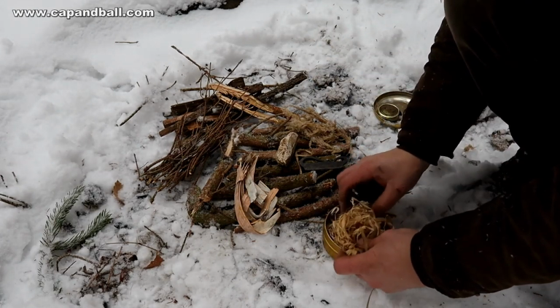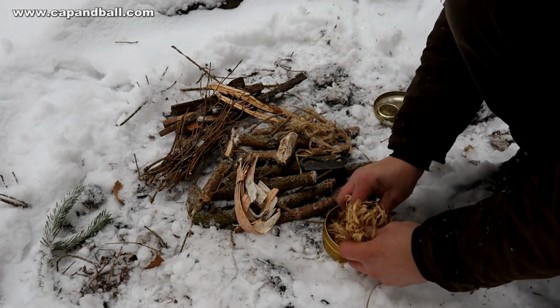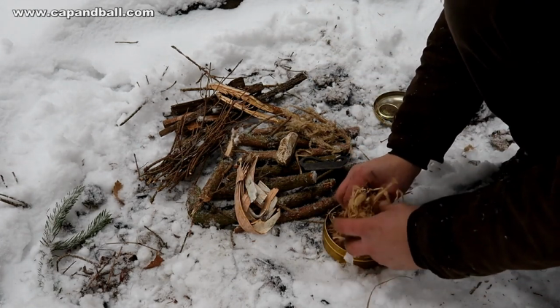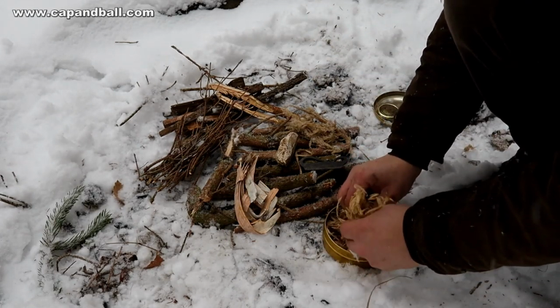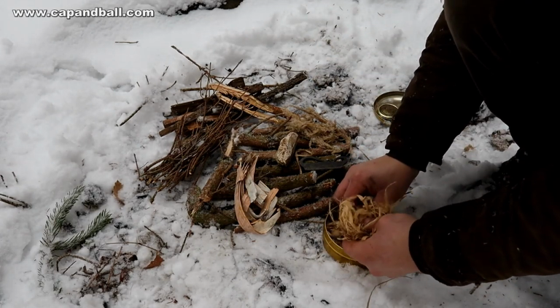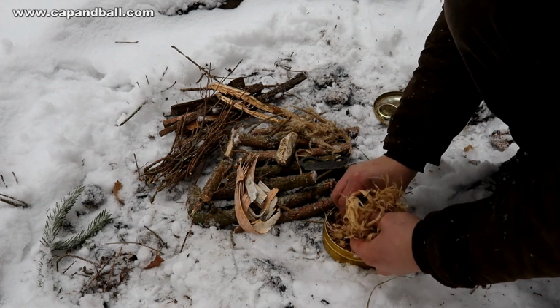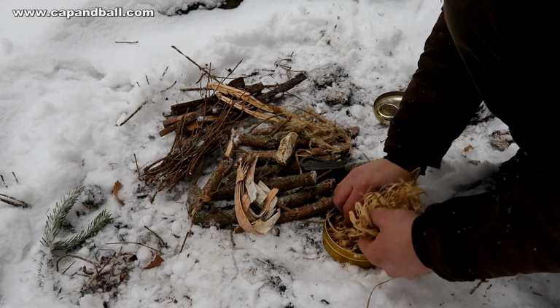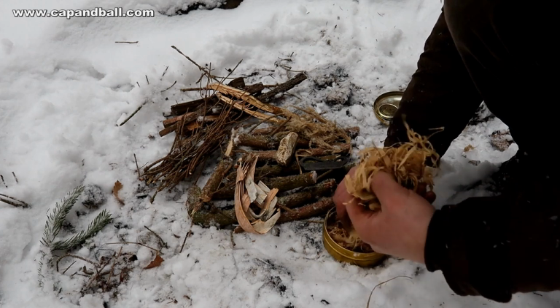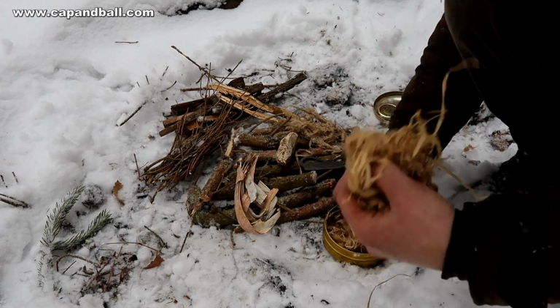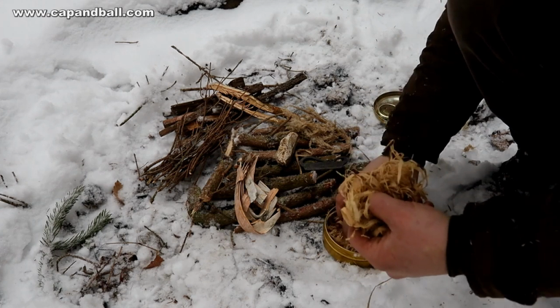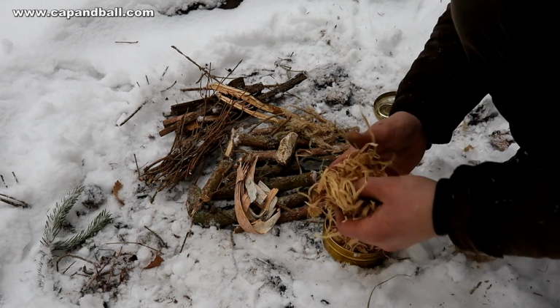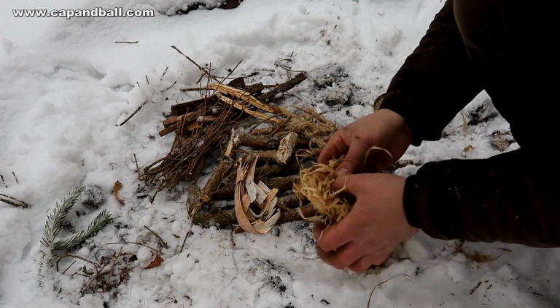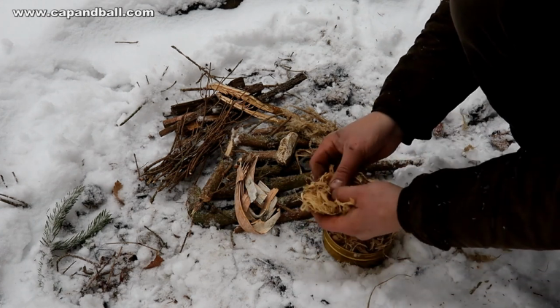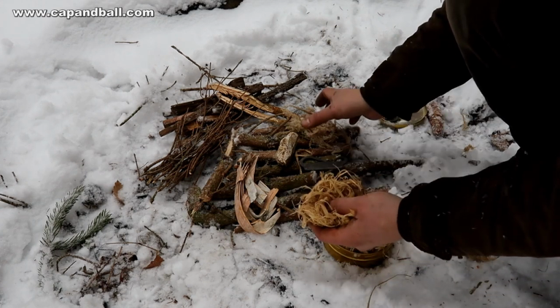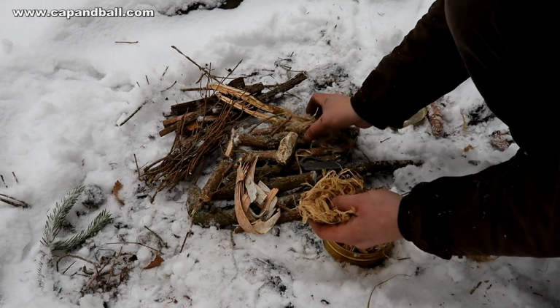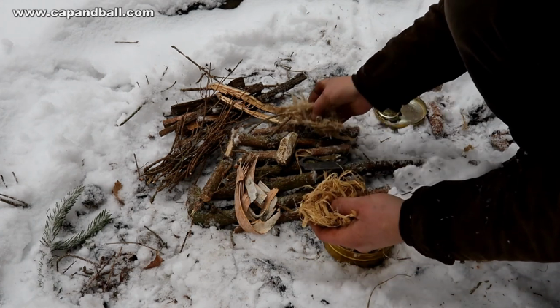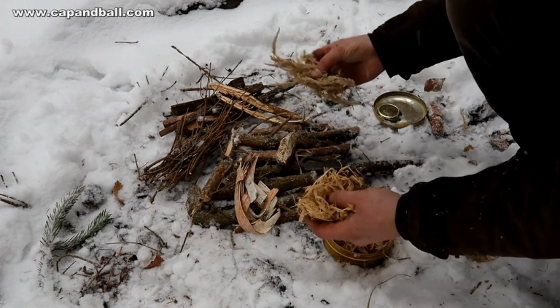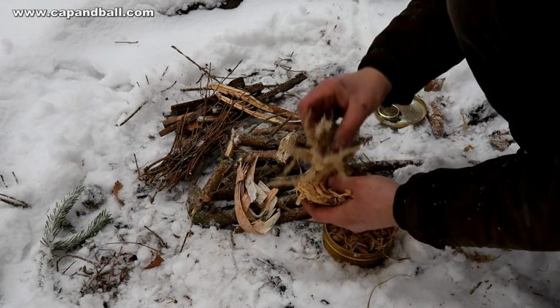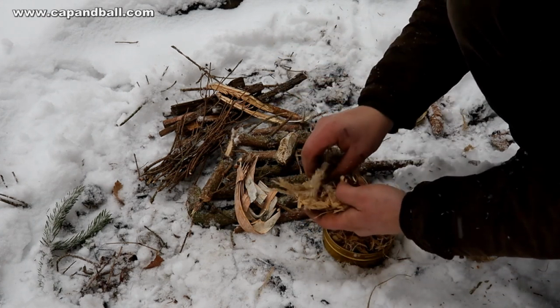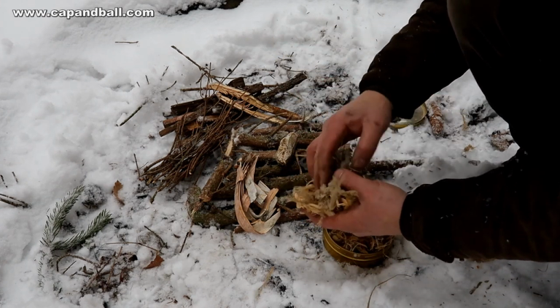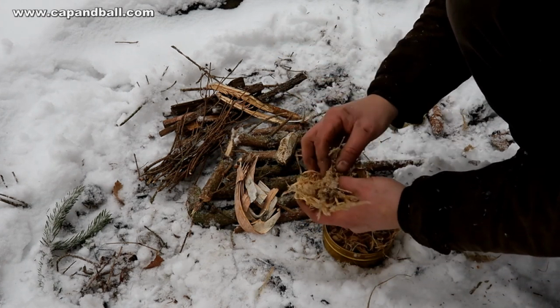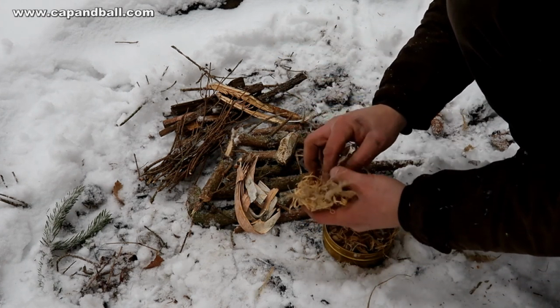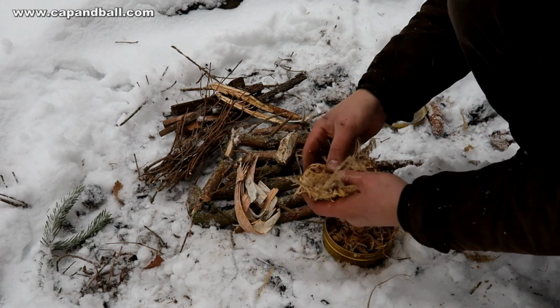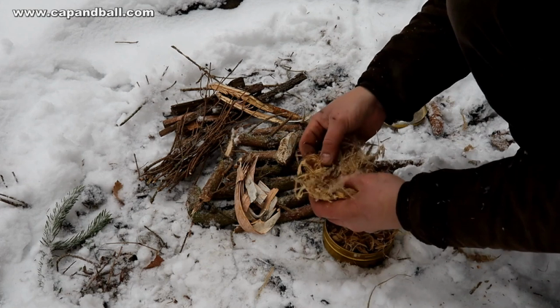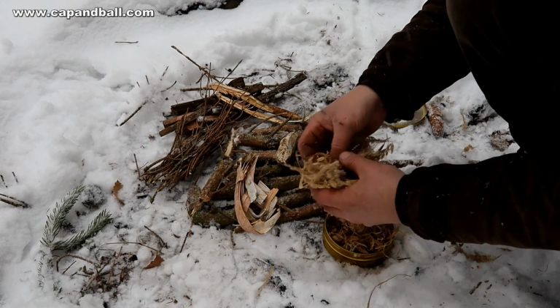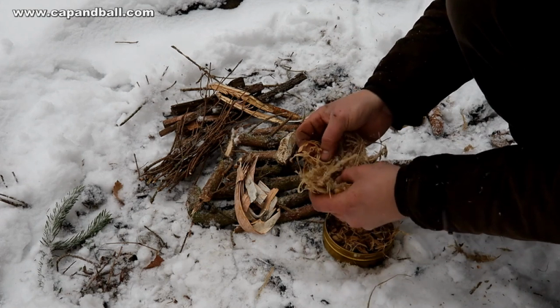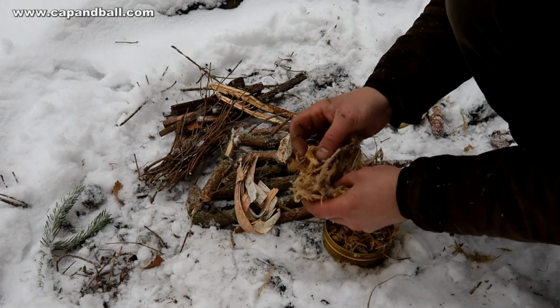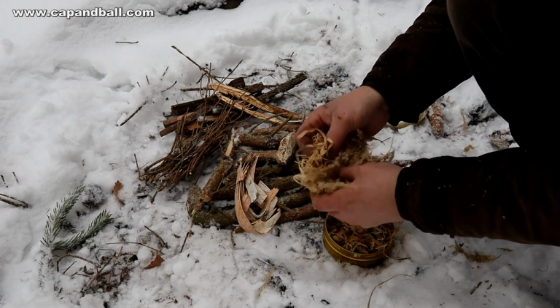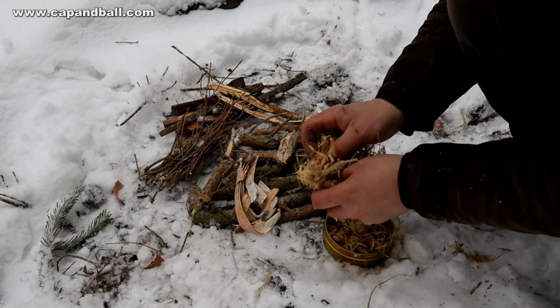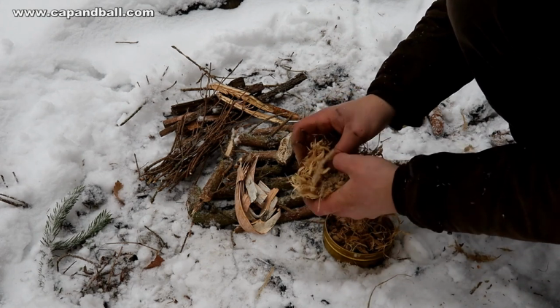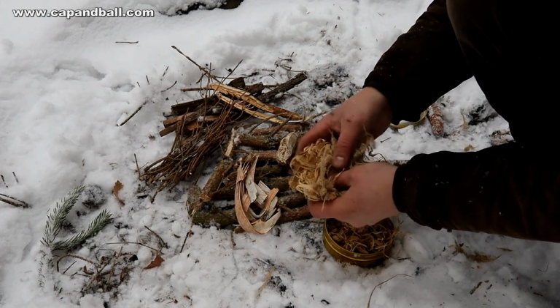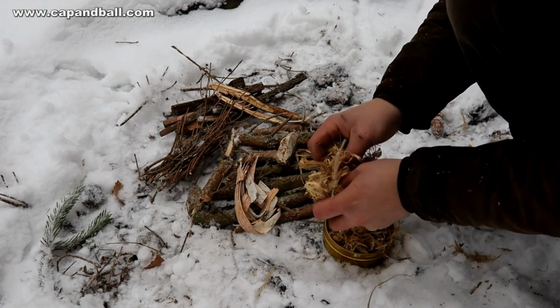Now it is time to make your tinder nest. I make a nest from phloem and put the bush grass in the middle, where I will place the smoldering char cloth. Don't be scrimpy — give it enough material.